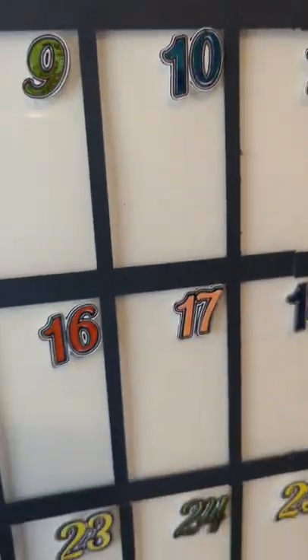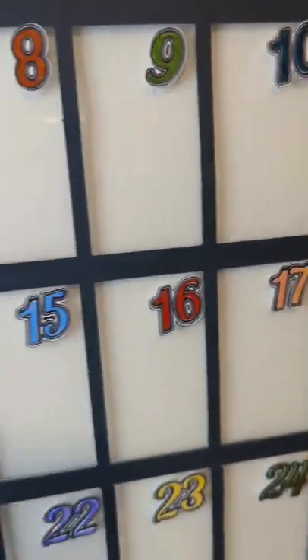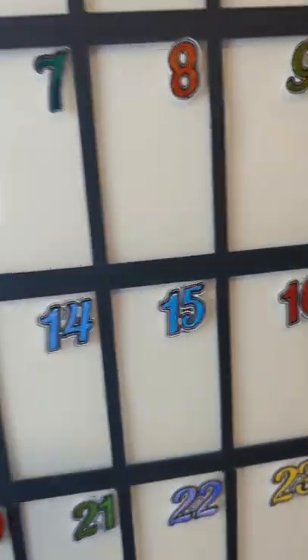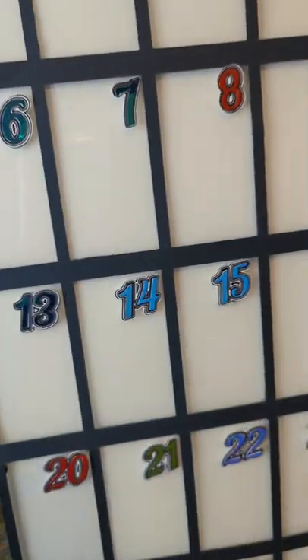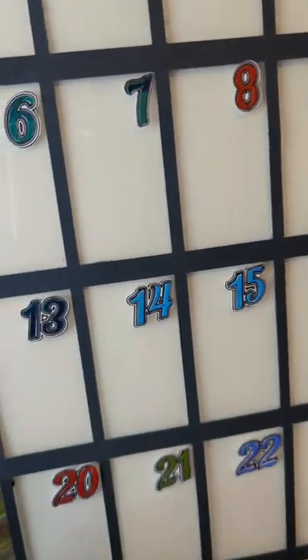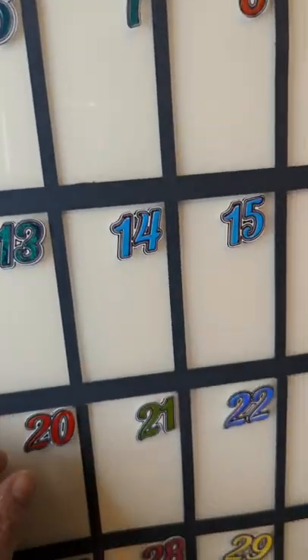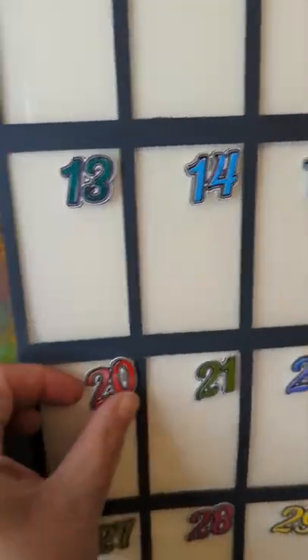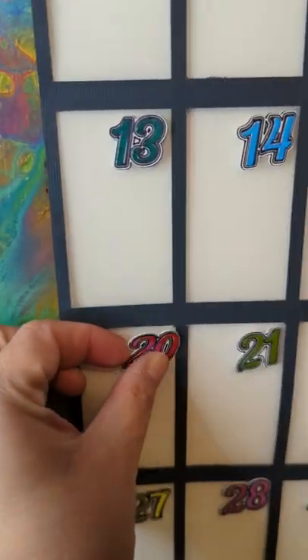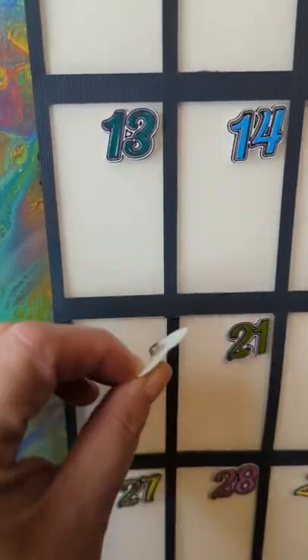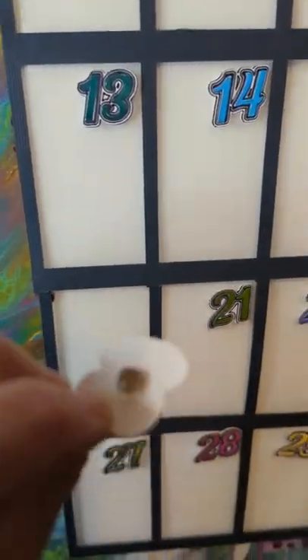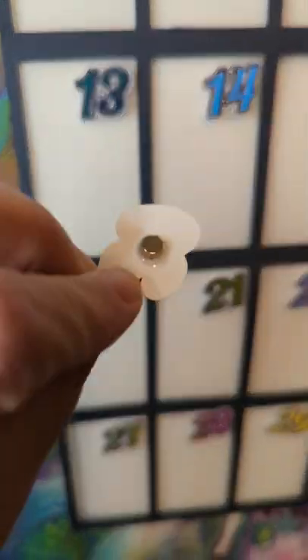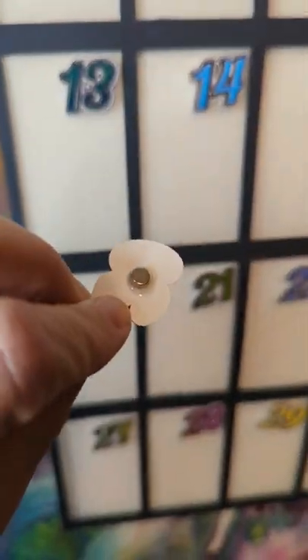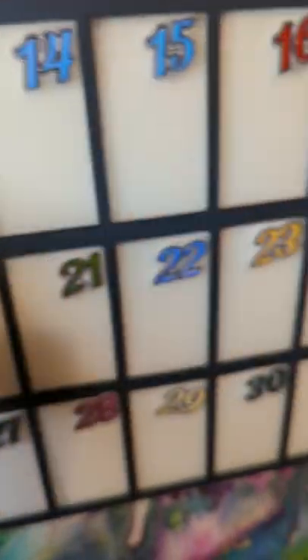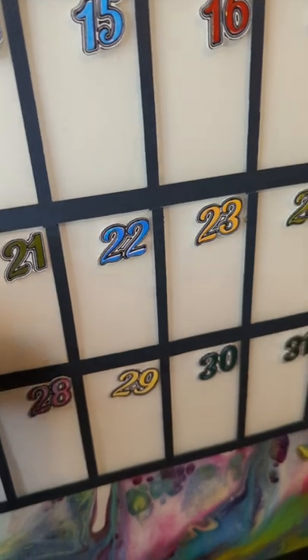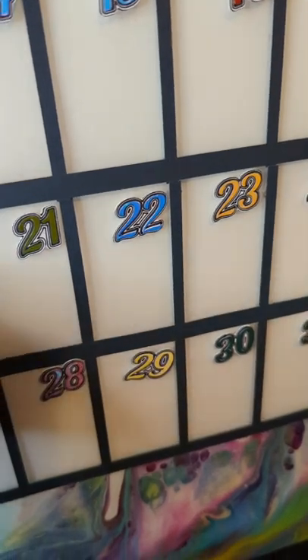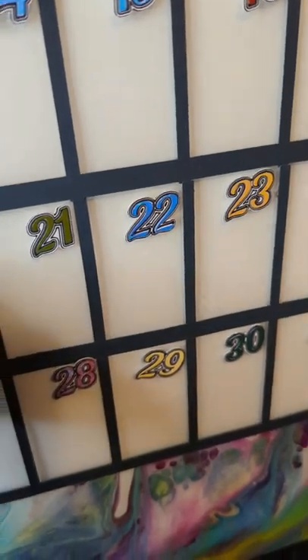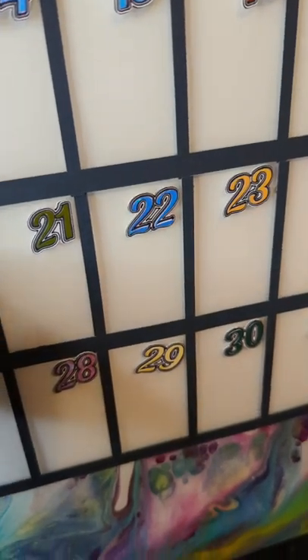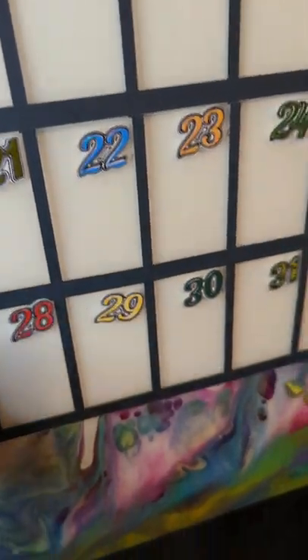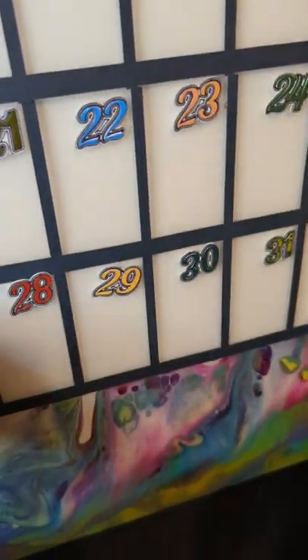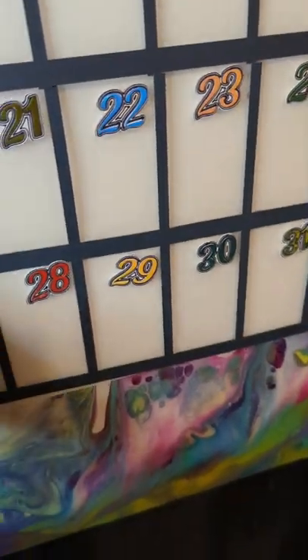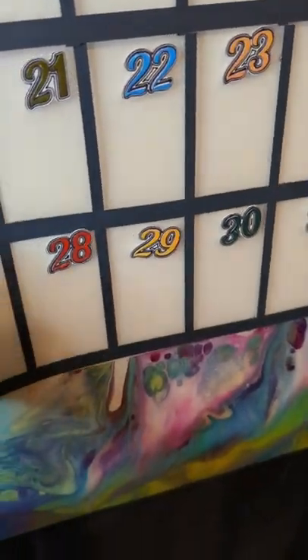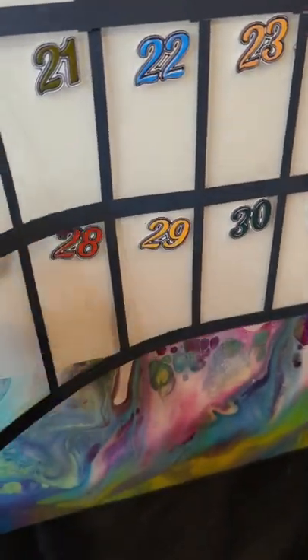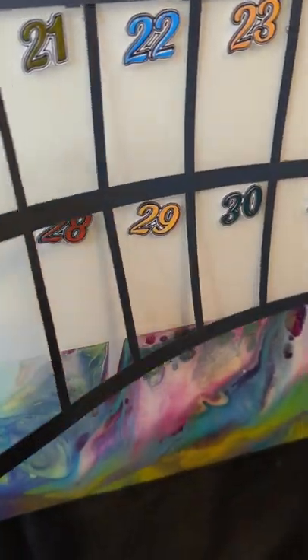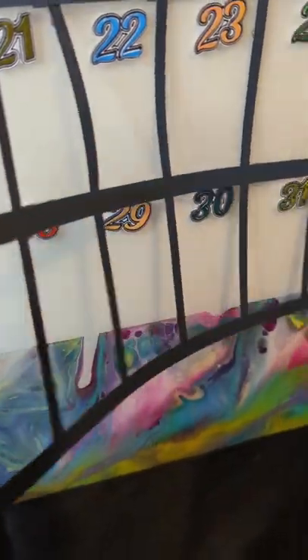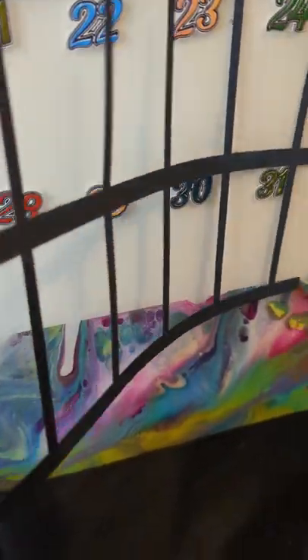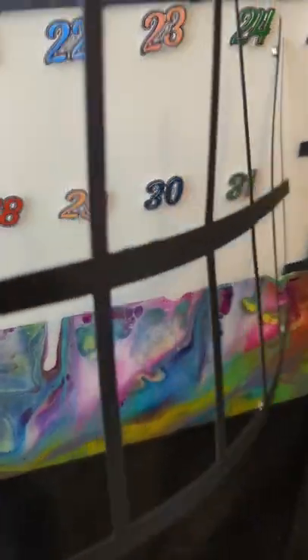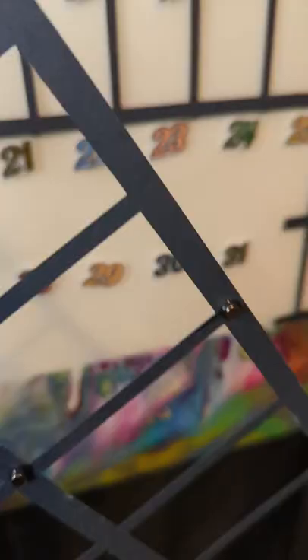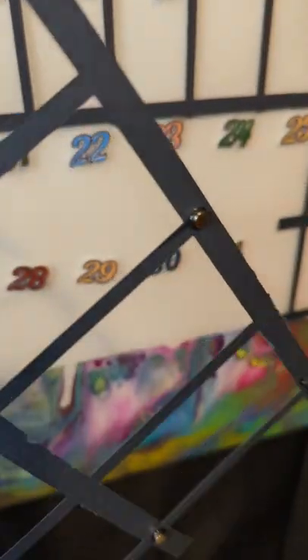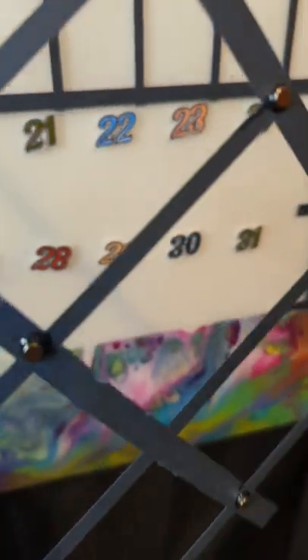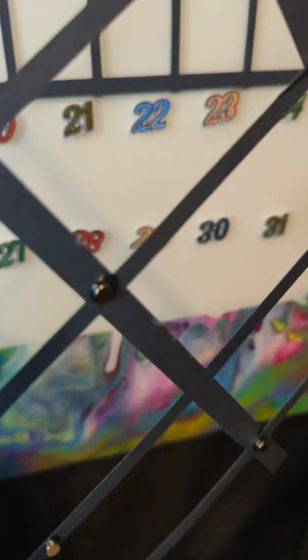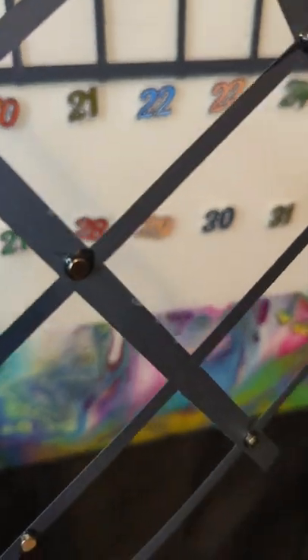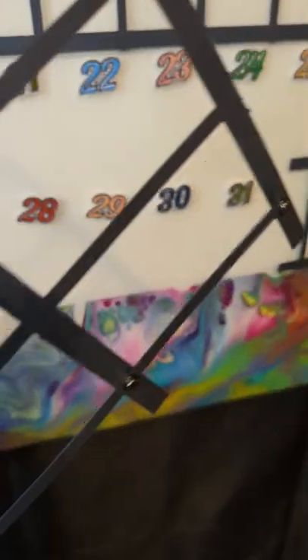I use tiny three millimeter magnets on the grid, numbers, and the days of the week. Larger magnets that I happen to have on hand for the months.